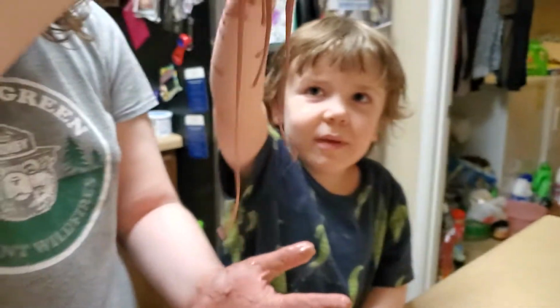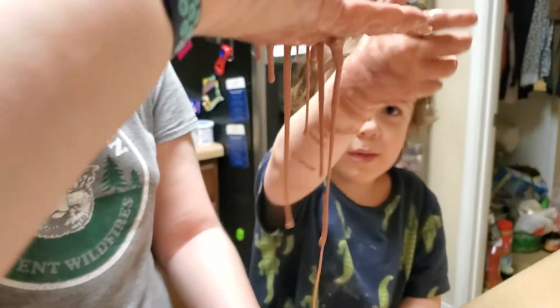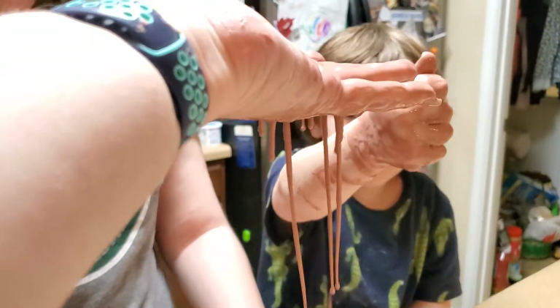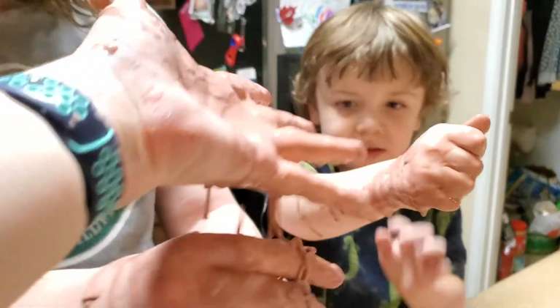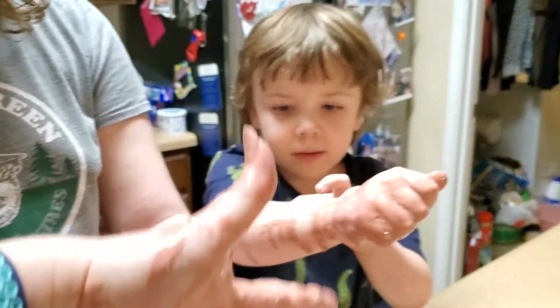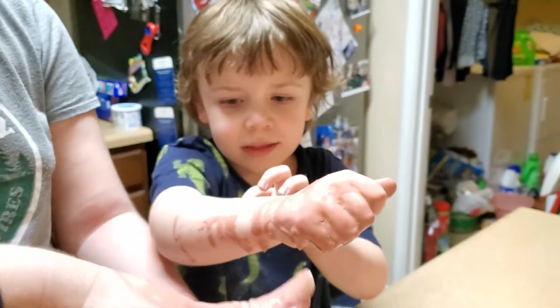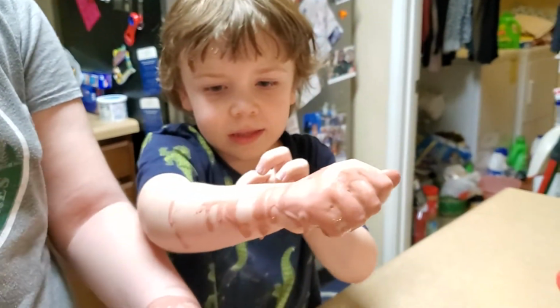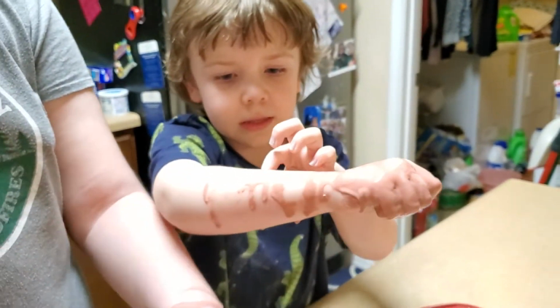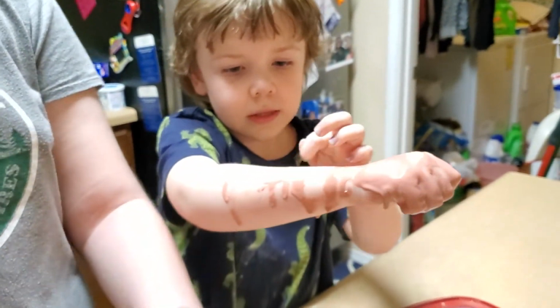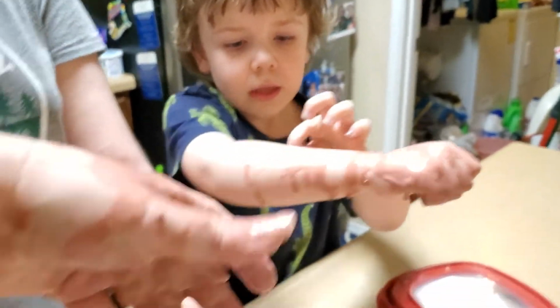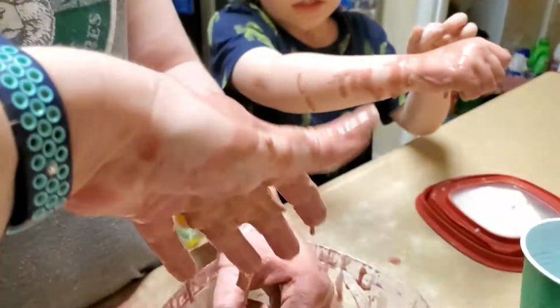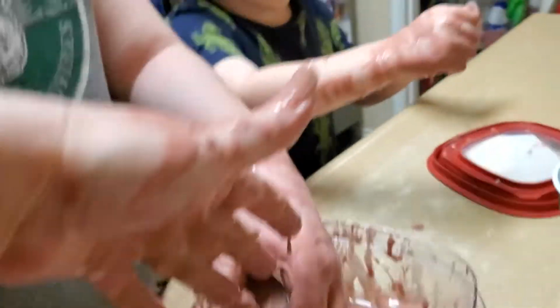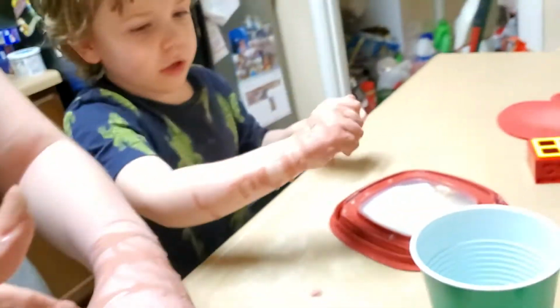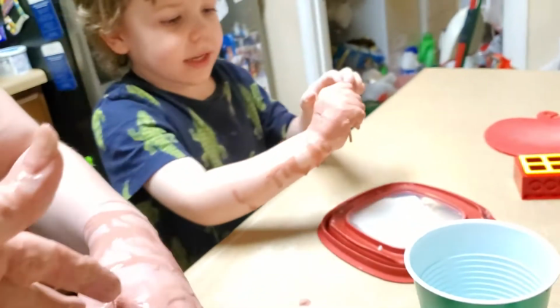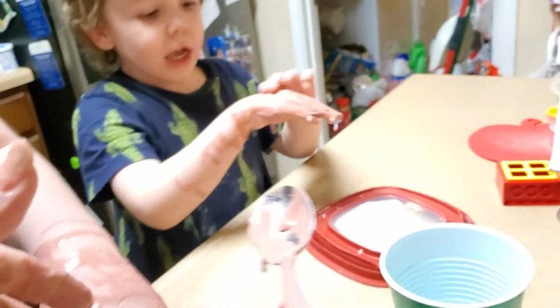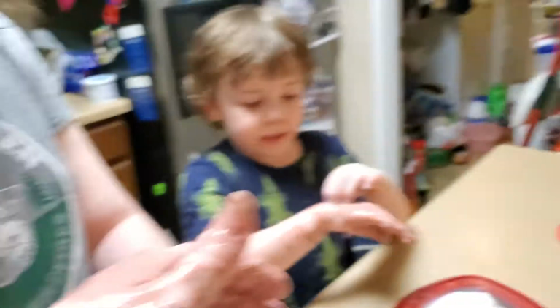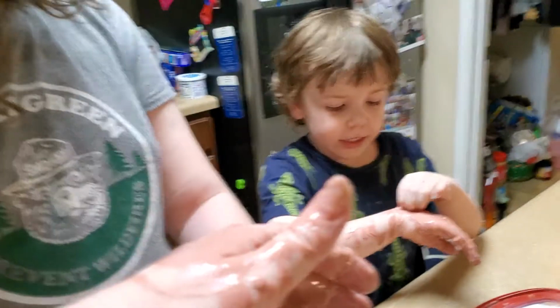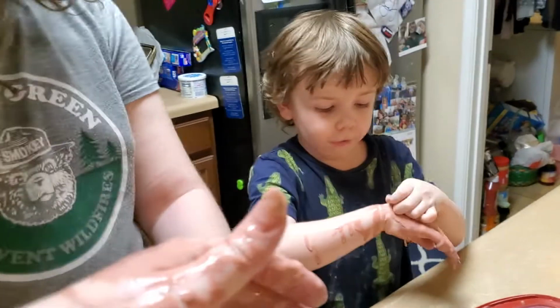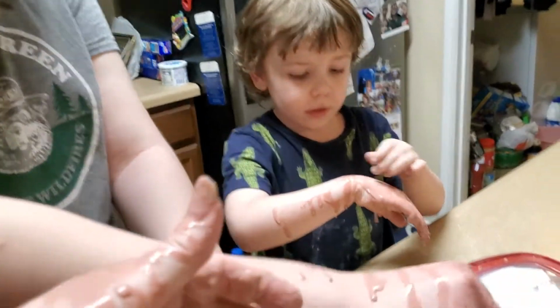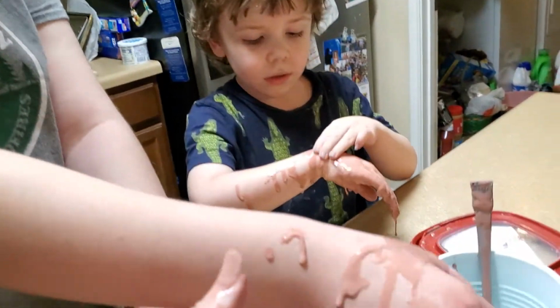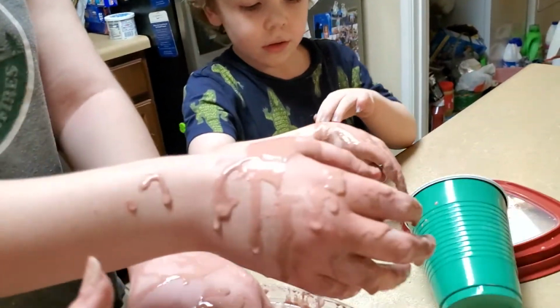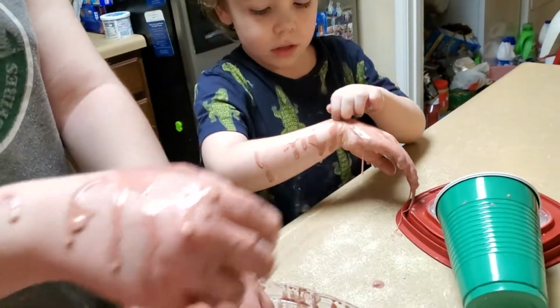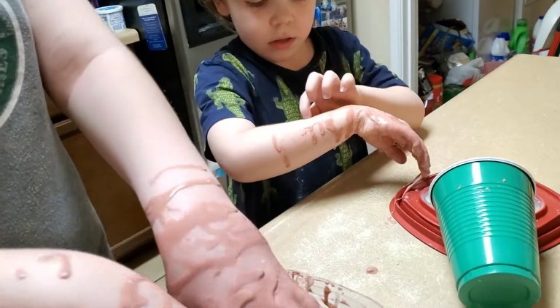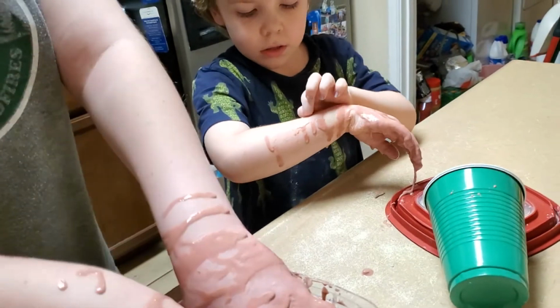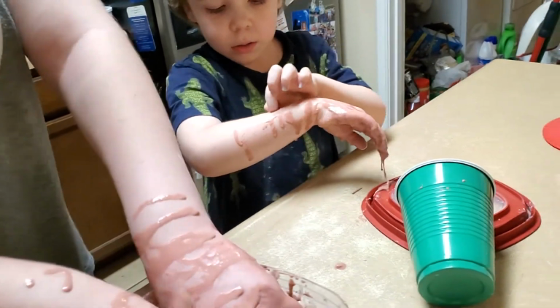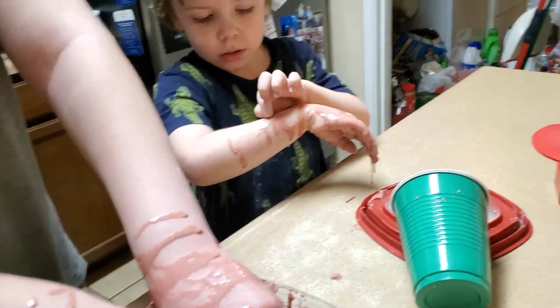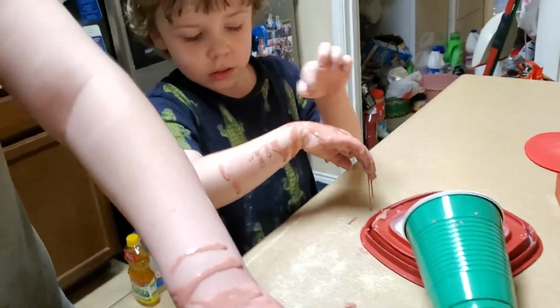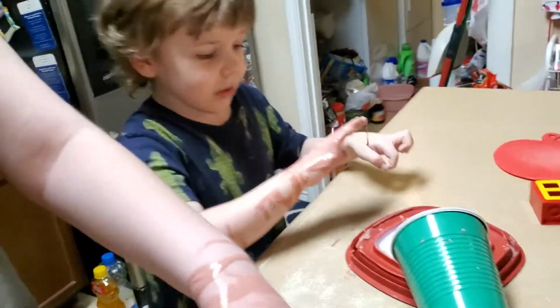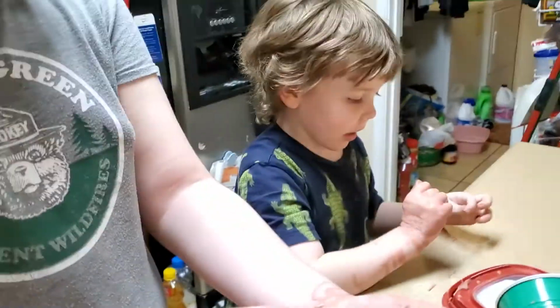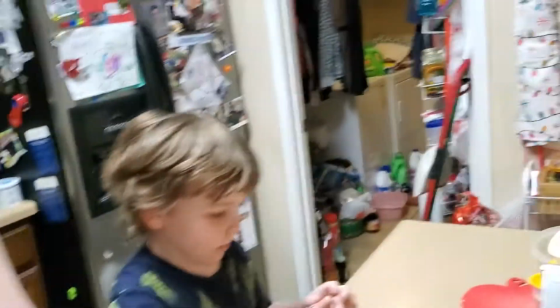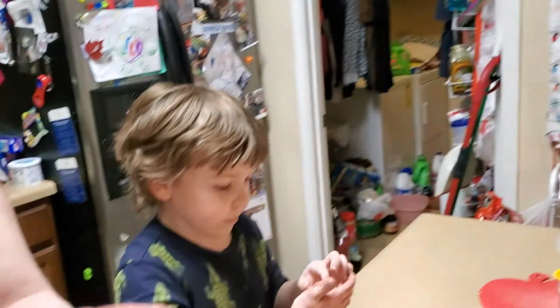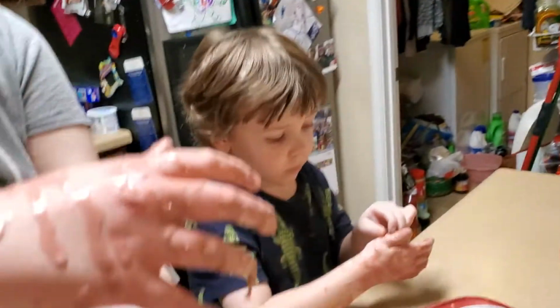Move the spoon somewhere — in that cup. Put the oobleck surface down. We should have put down something first. Yeah, we should have.